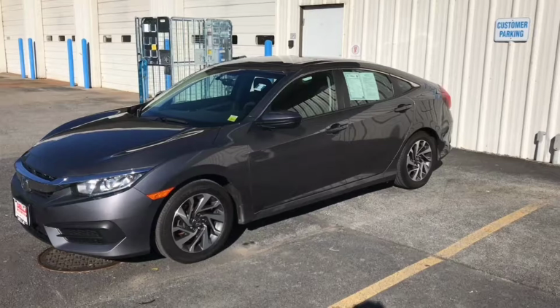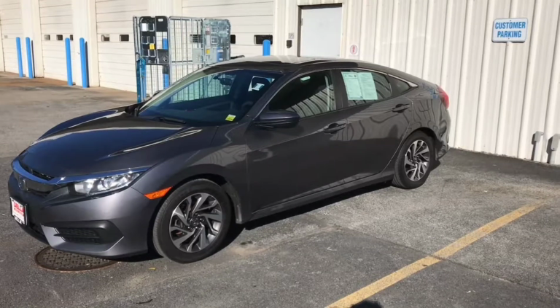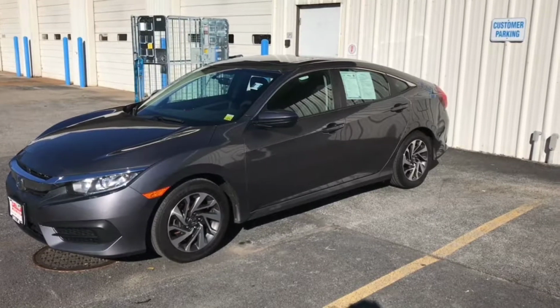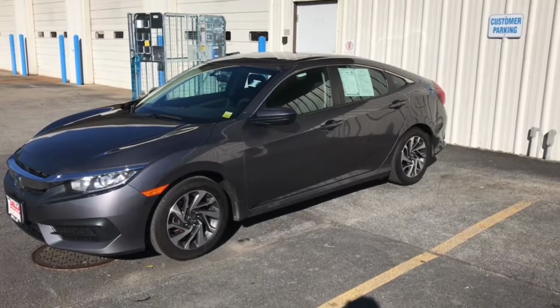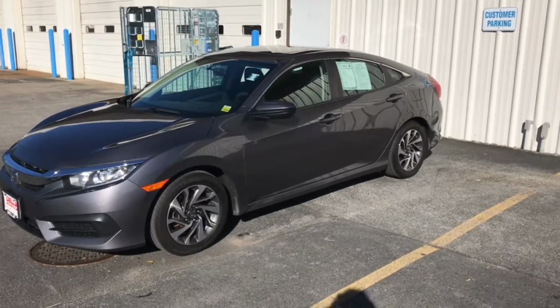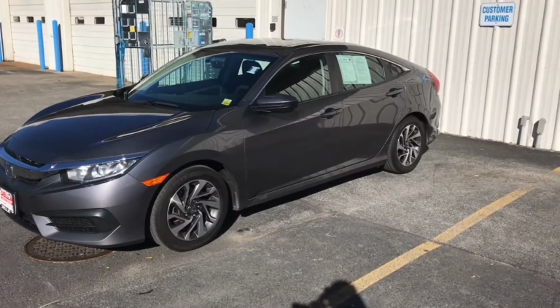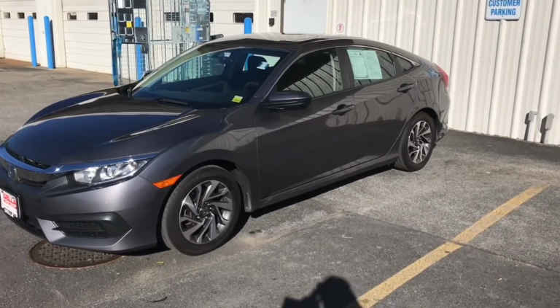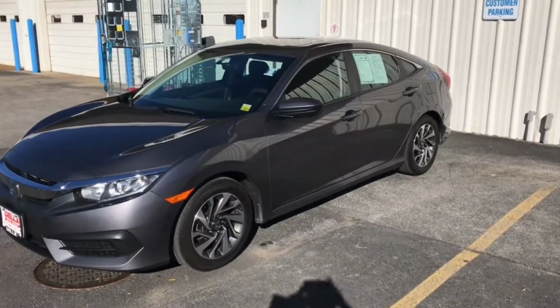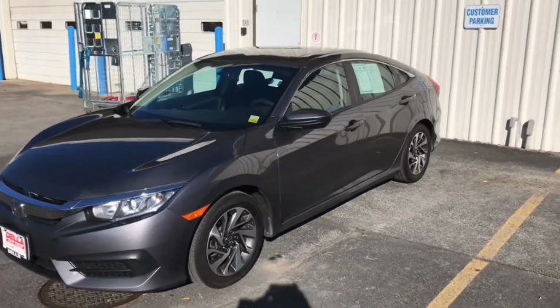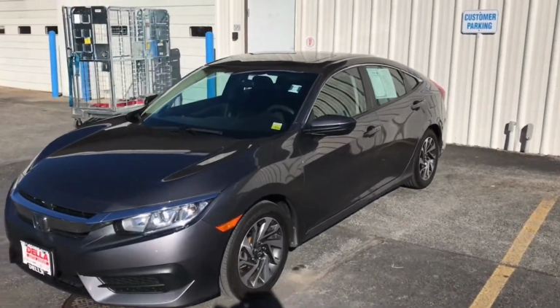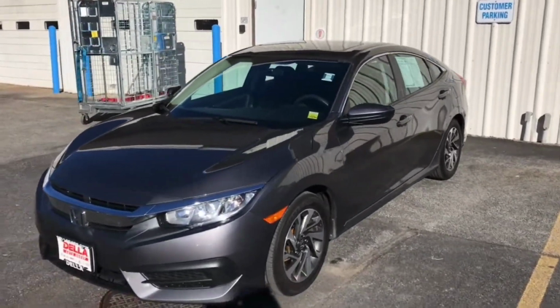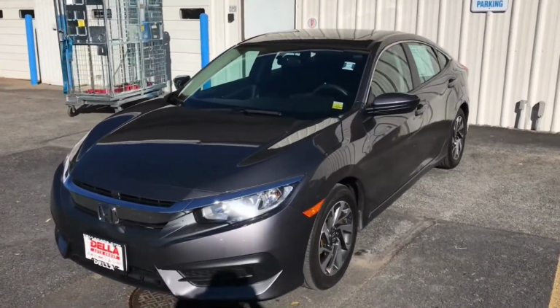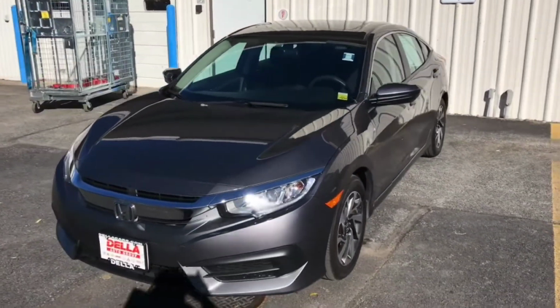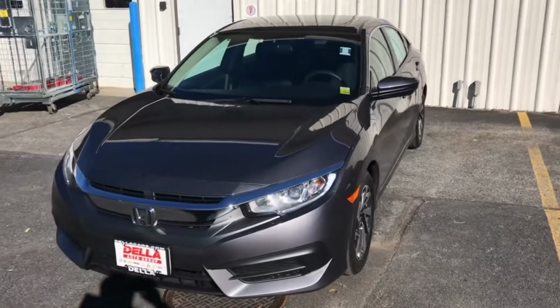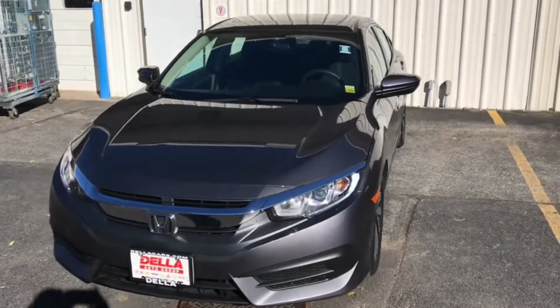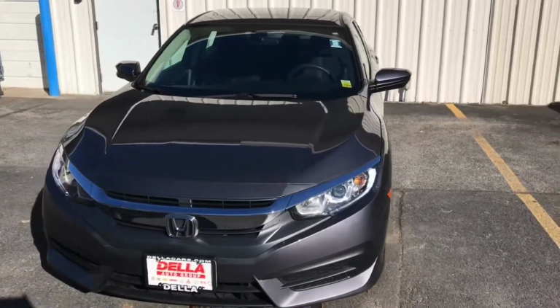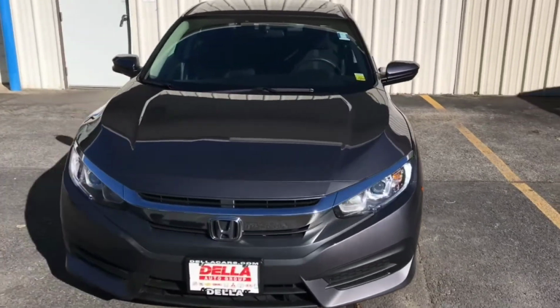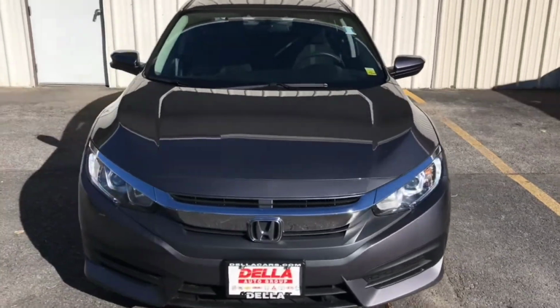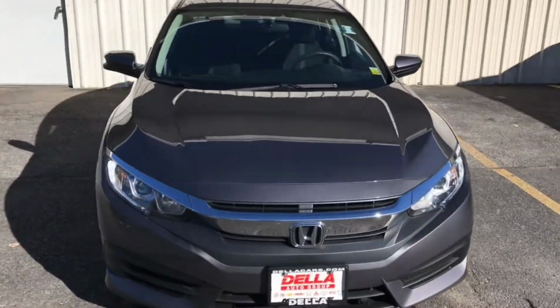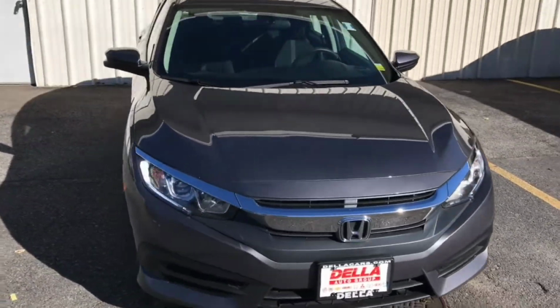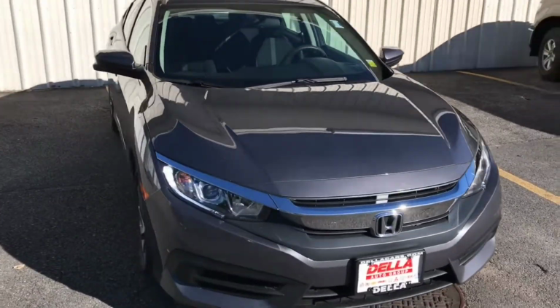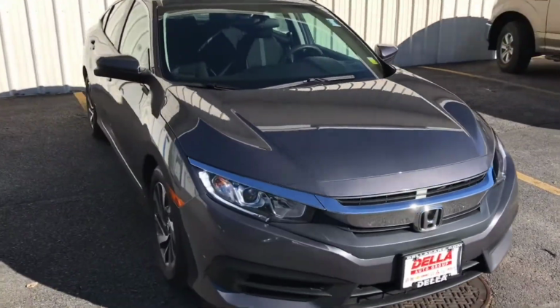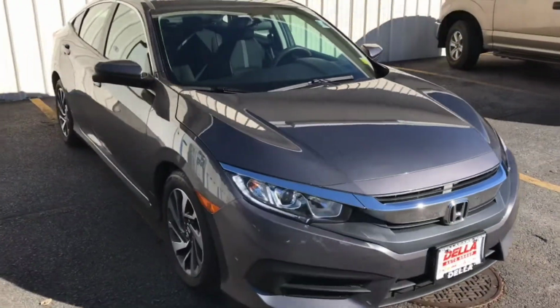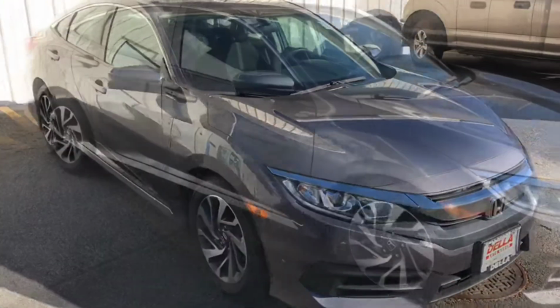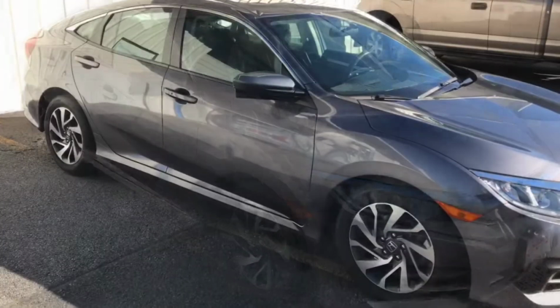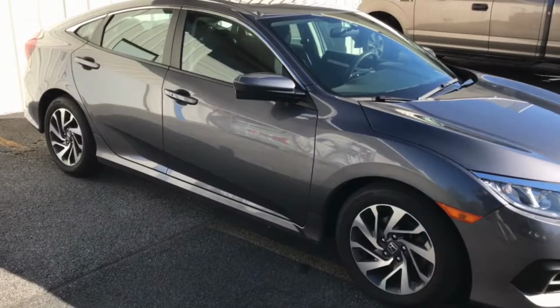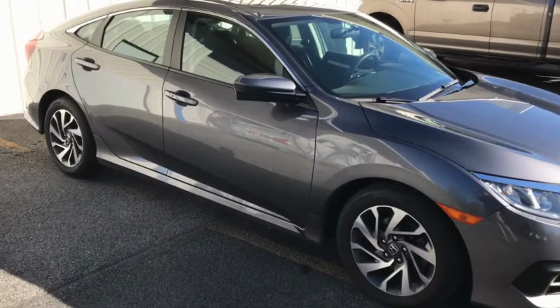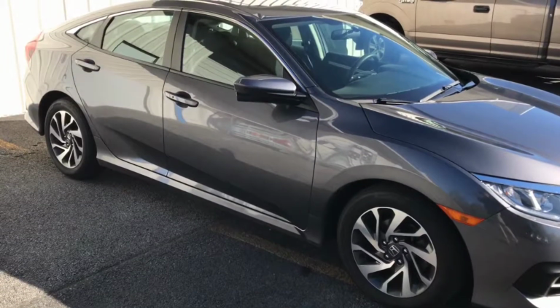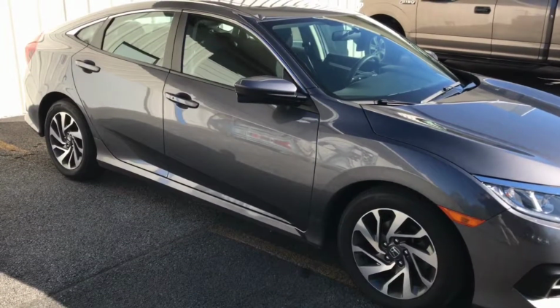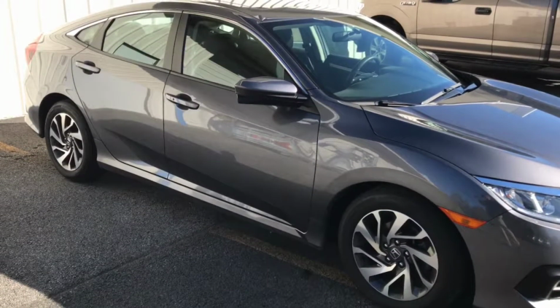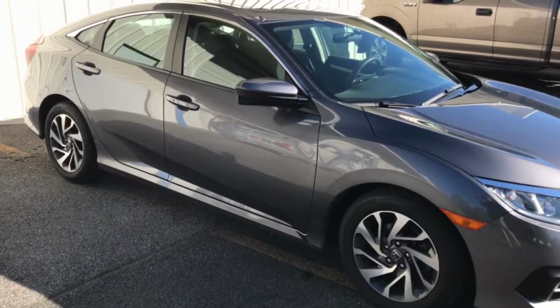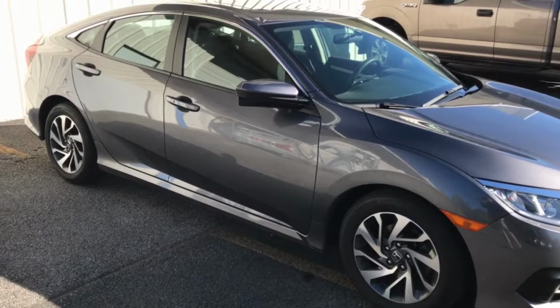Hello again, Damian Tucker, Sales Consultant at Della Honda of Glens Falls, here today with this week's Monday Markdown Special of the Week. This week, we're featuring a 2016 Honda Civic EX.